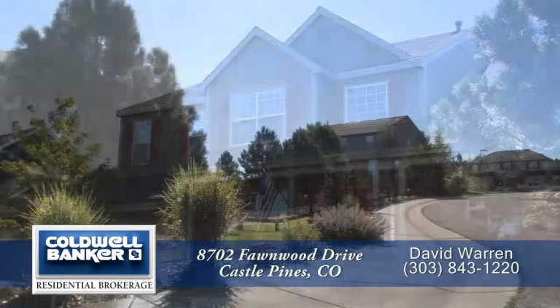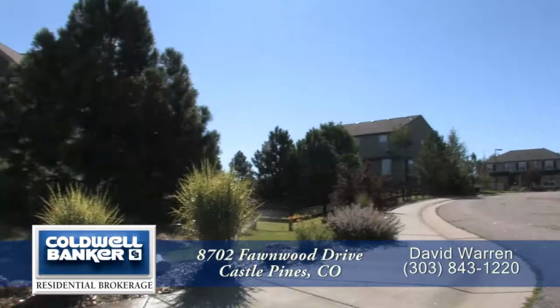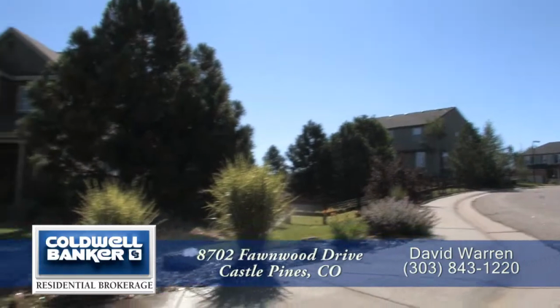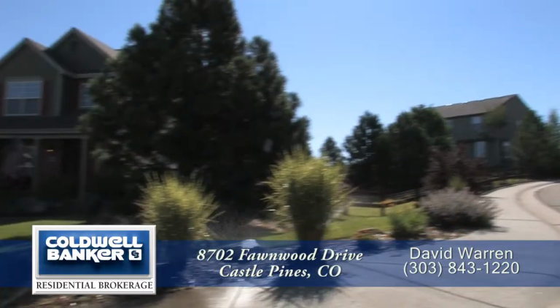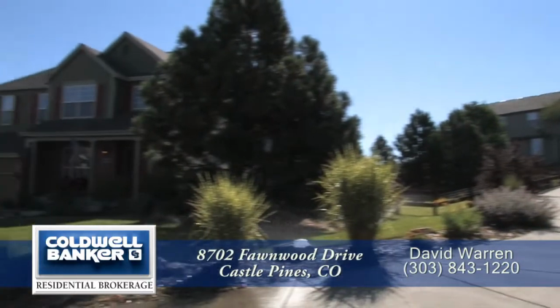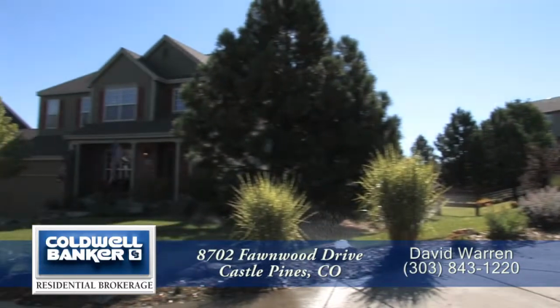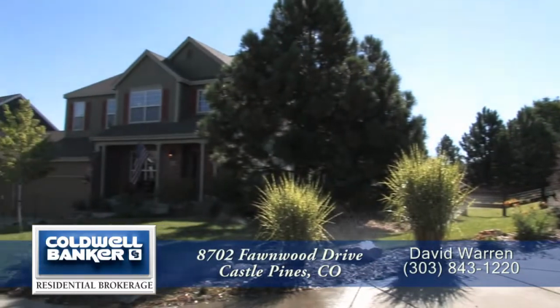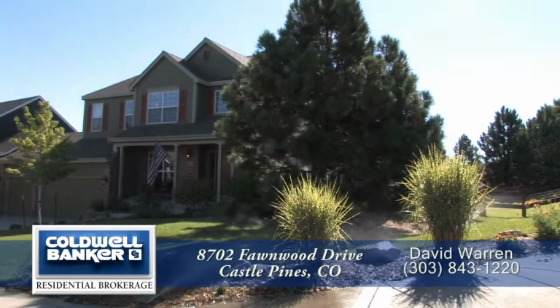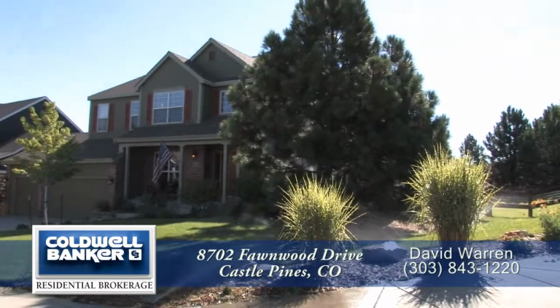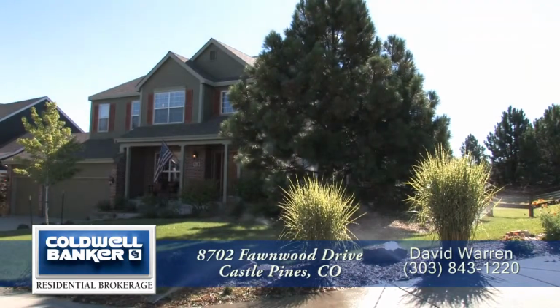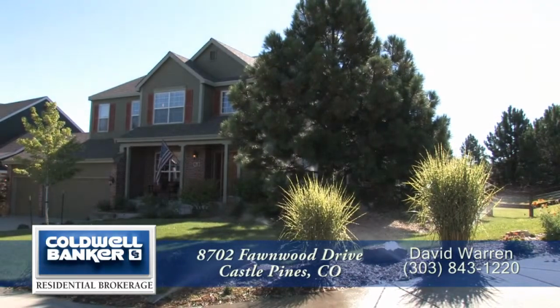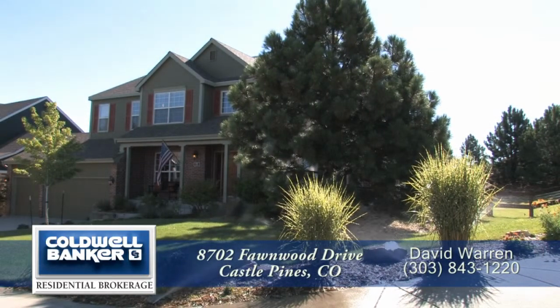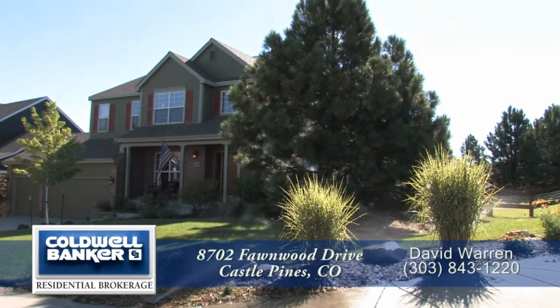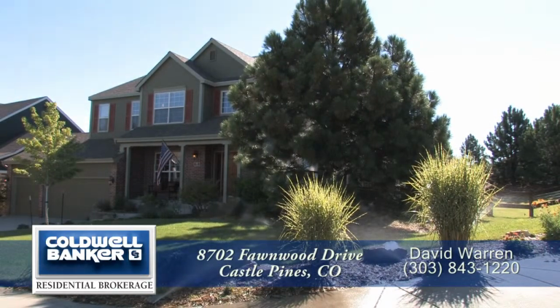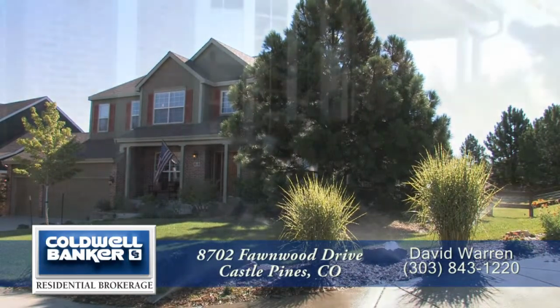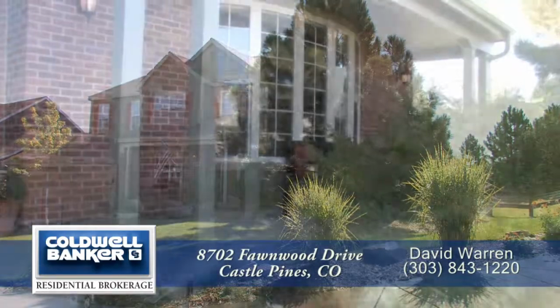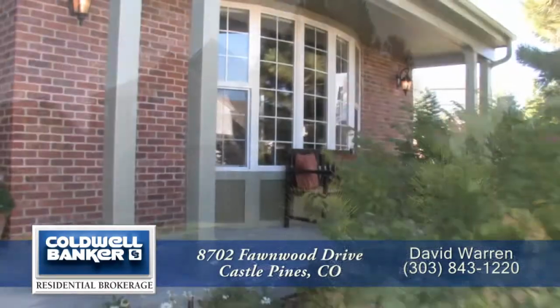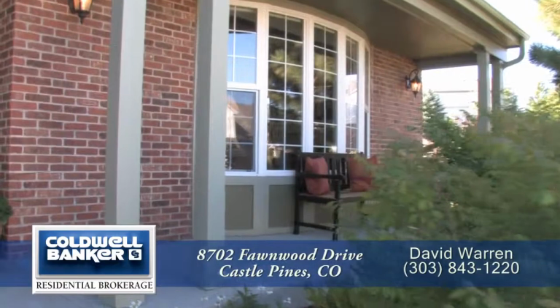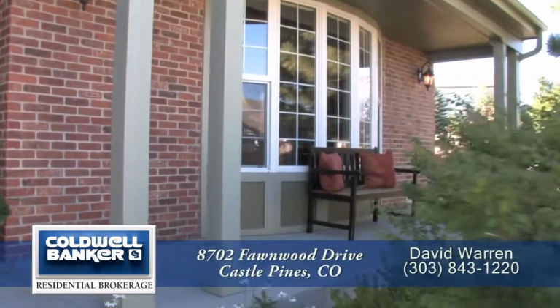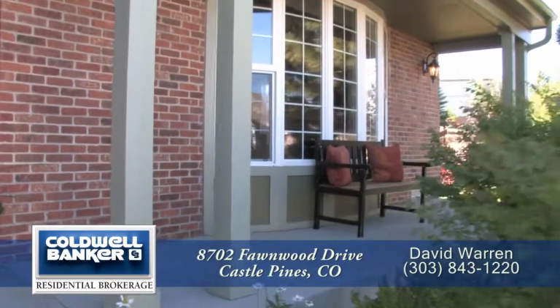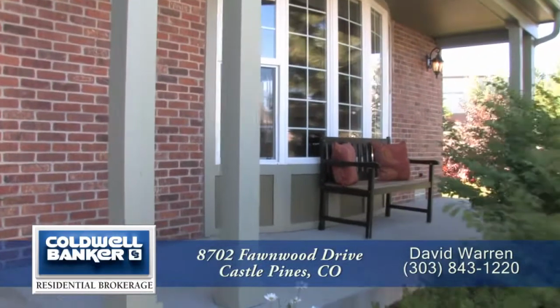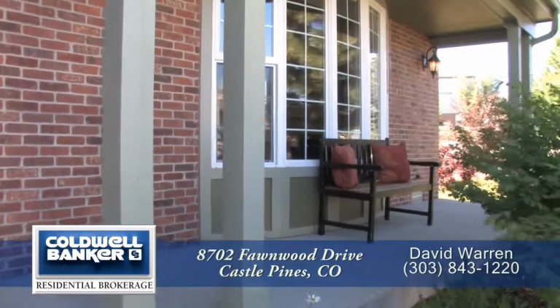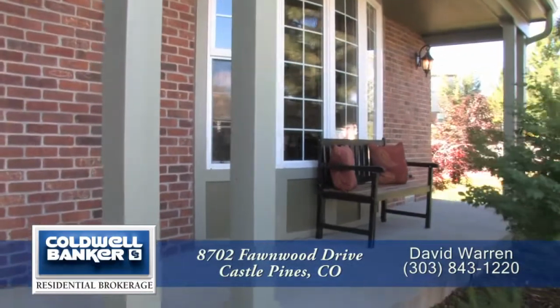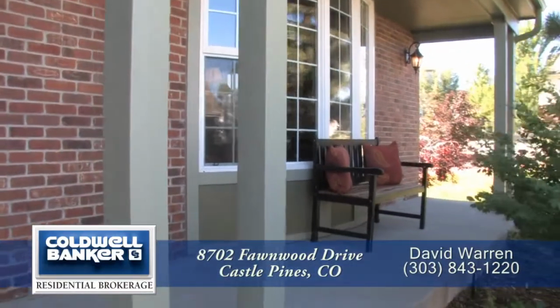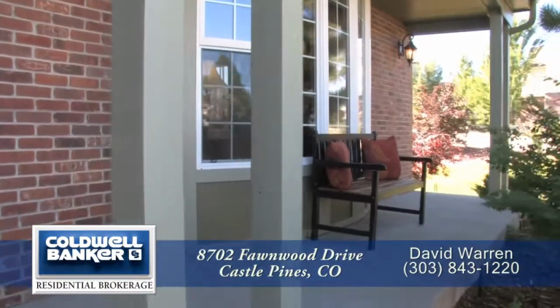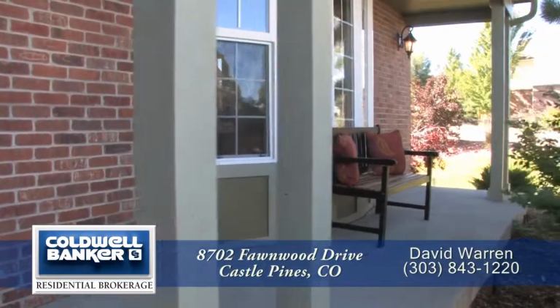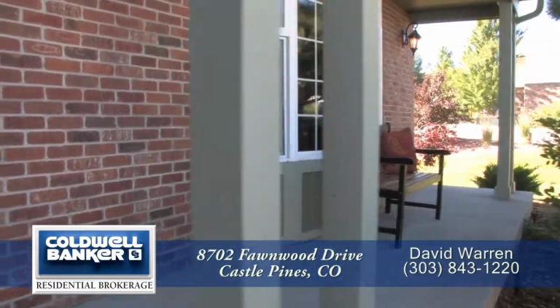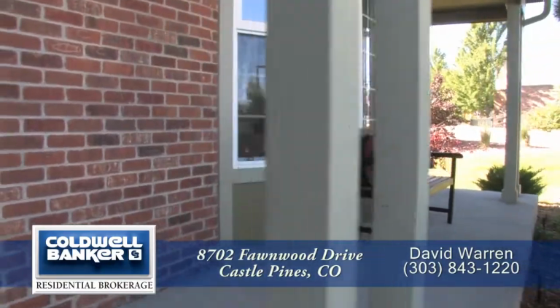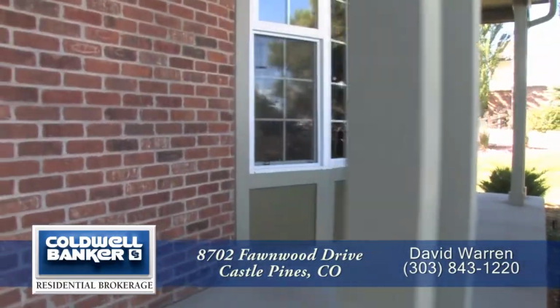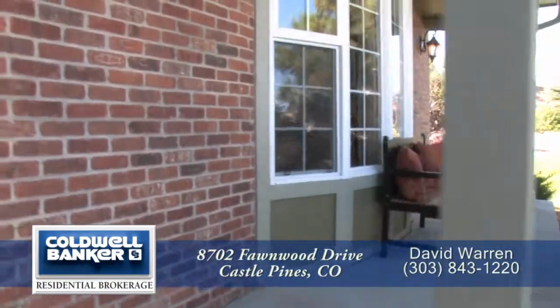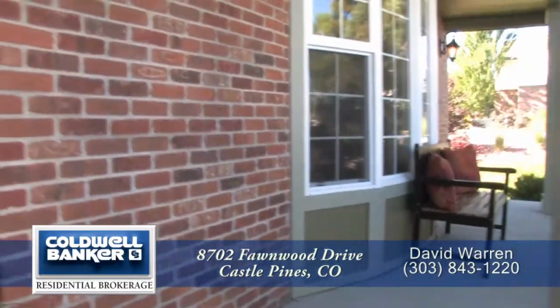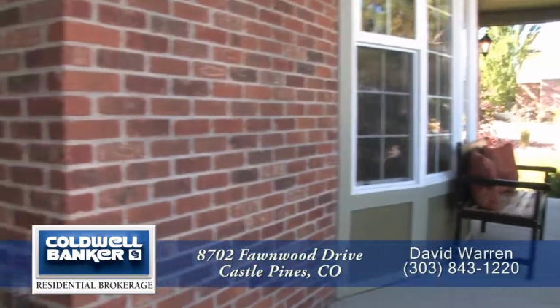This home sits on a large corner lot and has a southern exposure back deck. Before we go inside, you pass by the covered front porch that spans the entire width of the home.